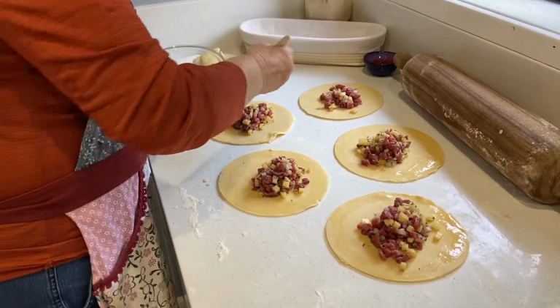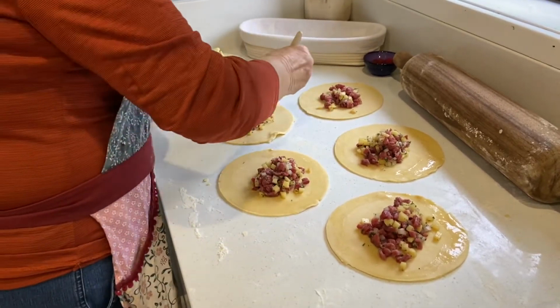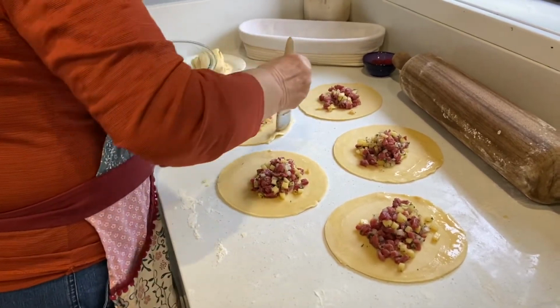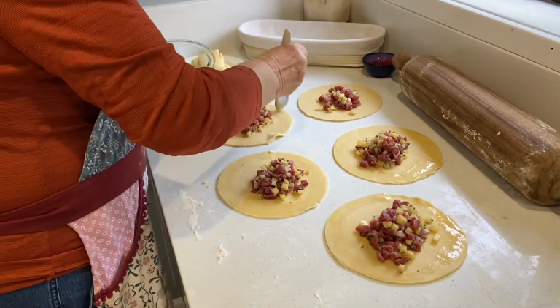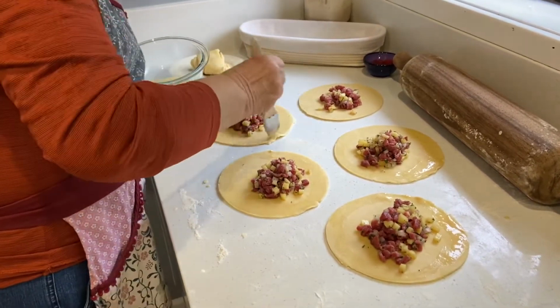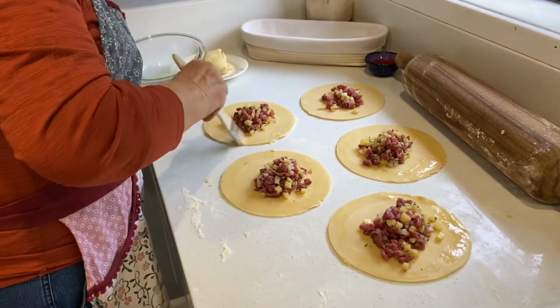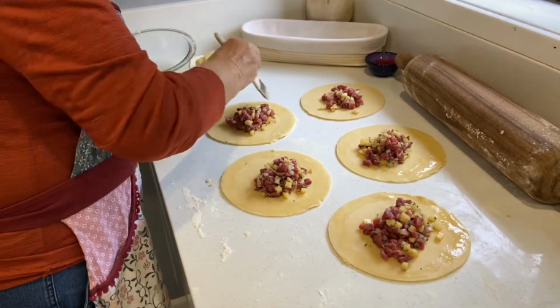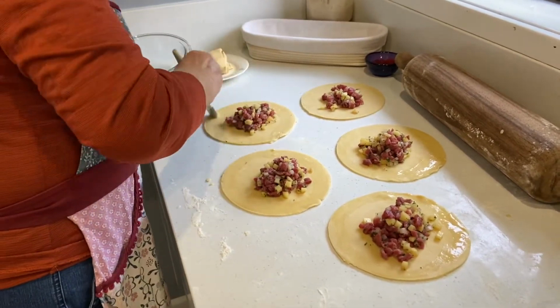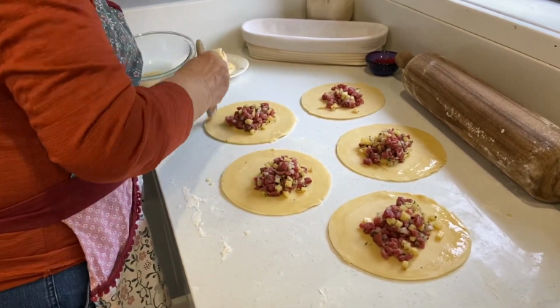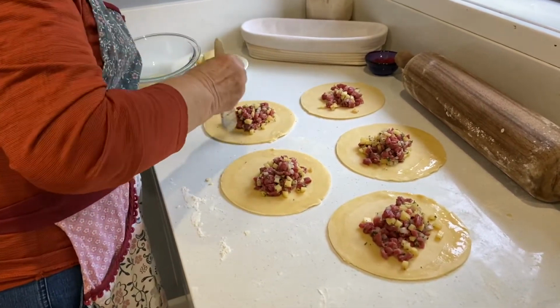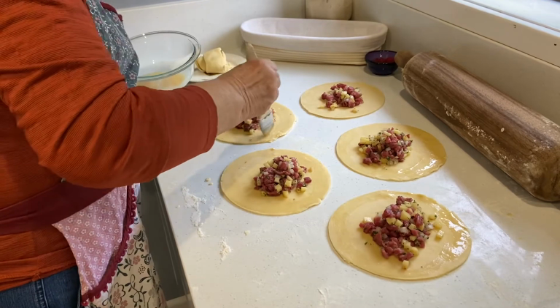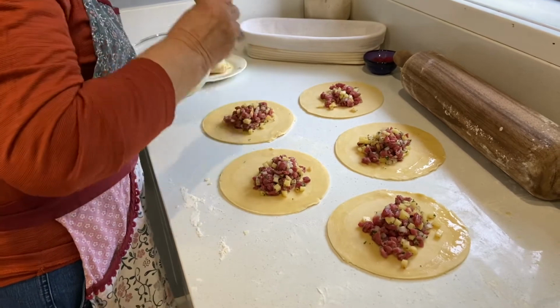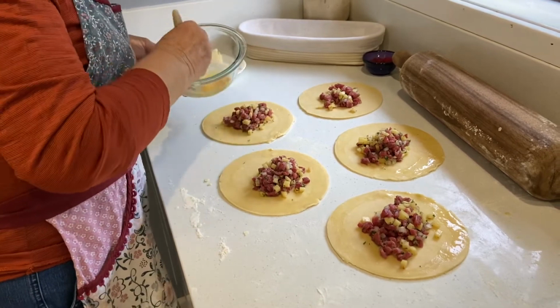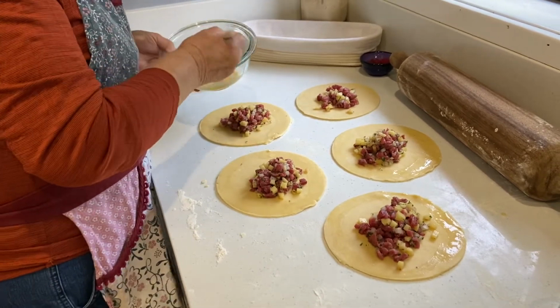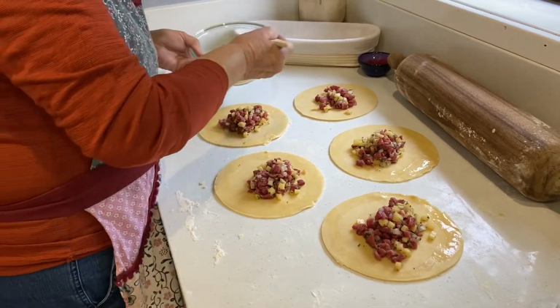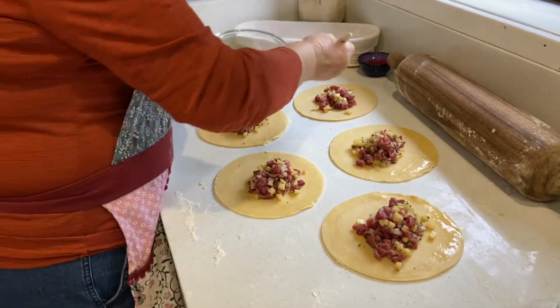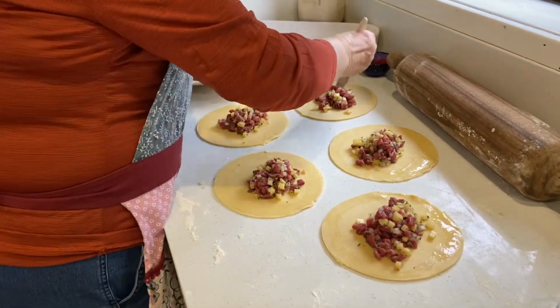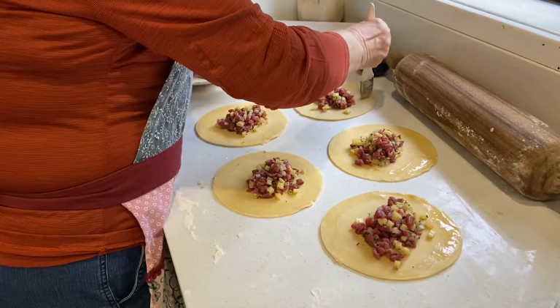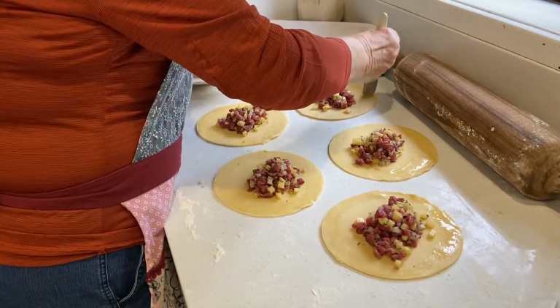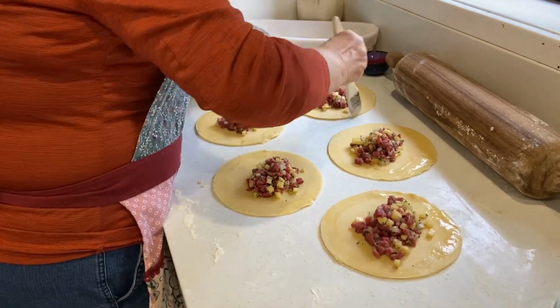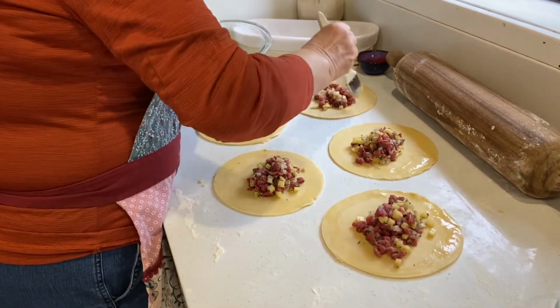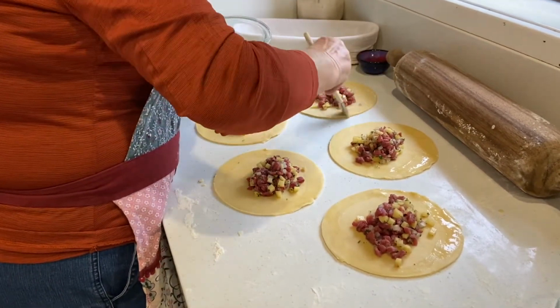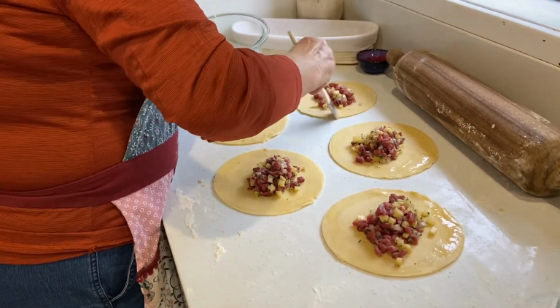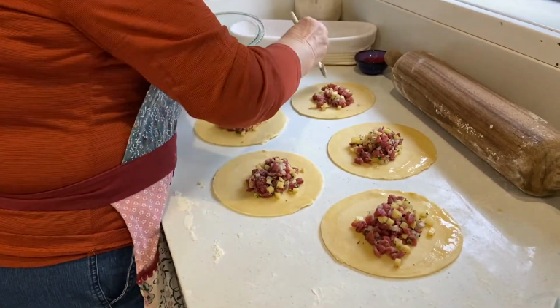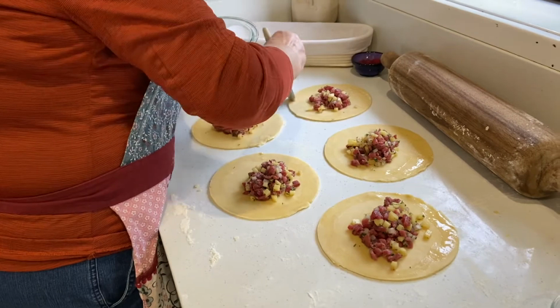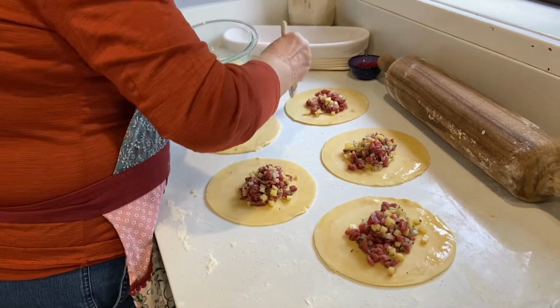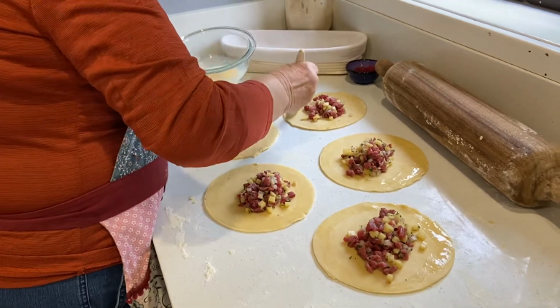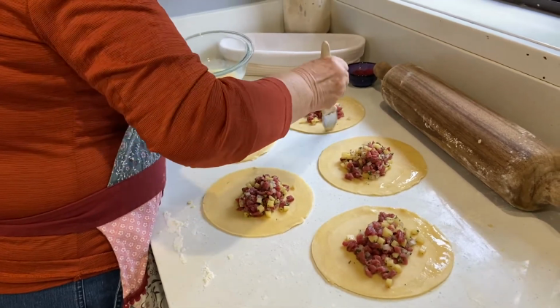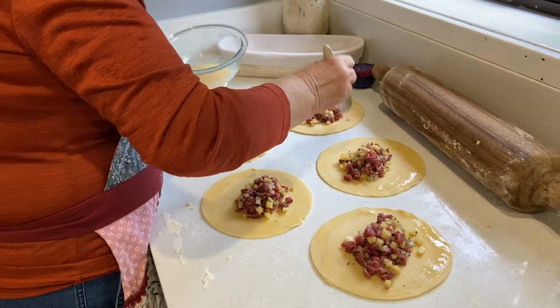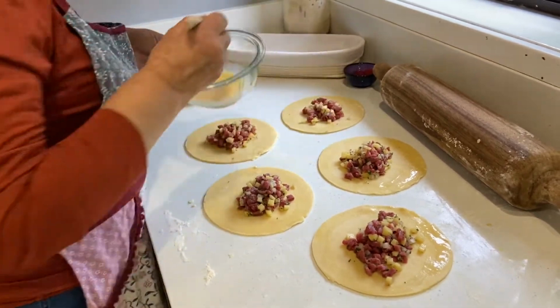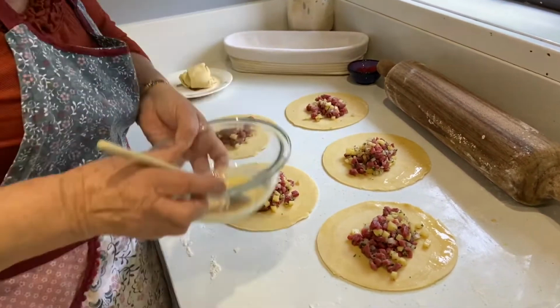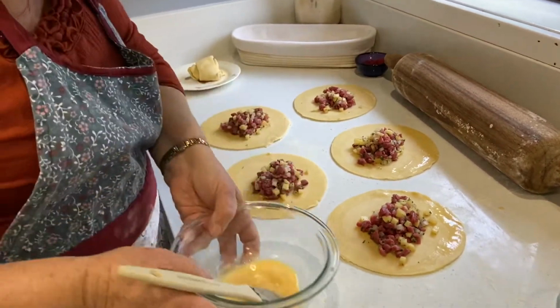We have egg wash — it's an egg and milk, mainly egg, just a tiny bit of milk. You don't want to dilute it too much because it won't do what it's supposed to do.